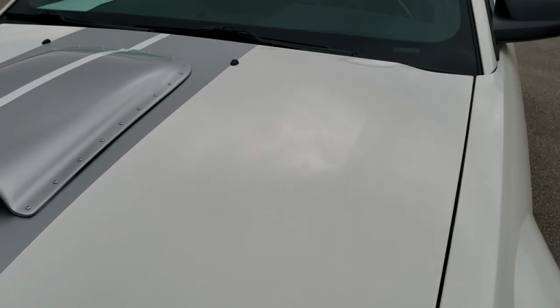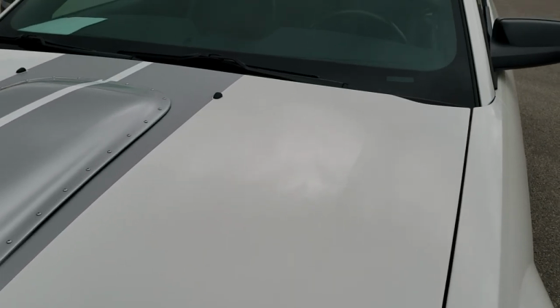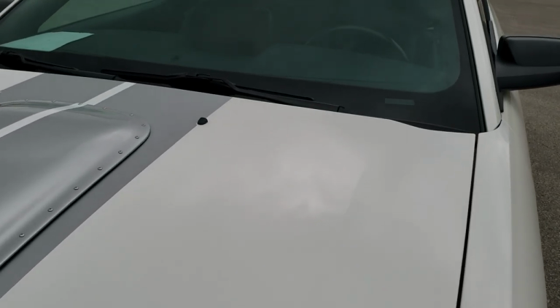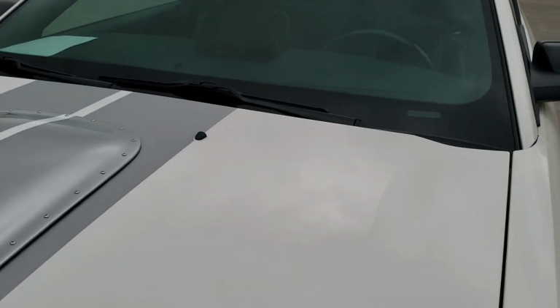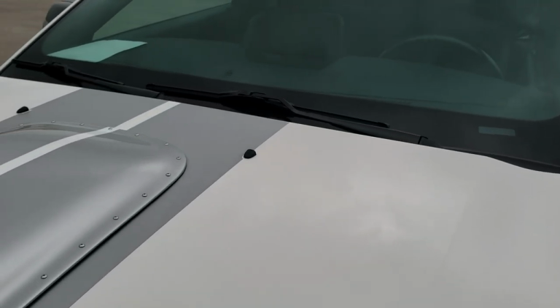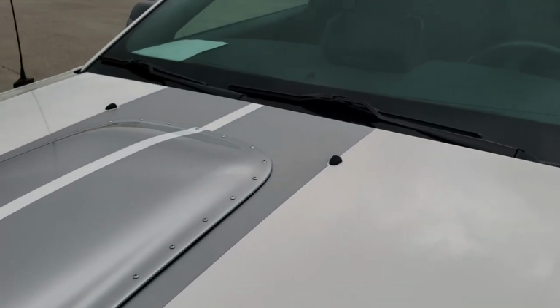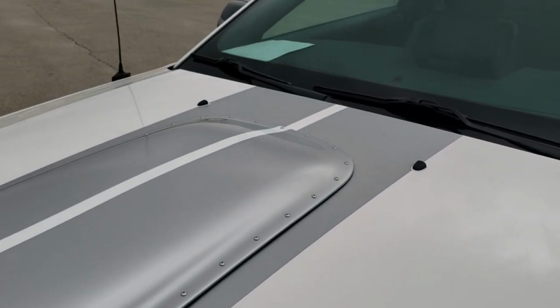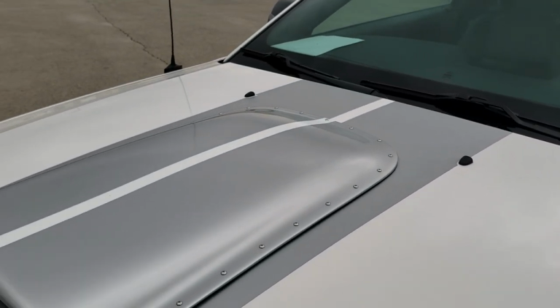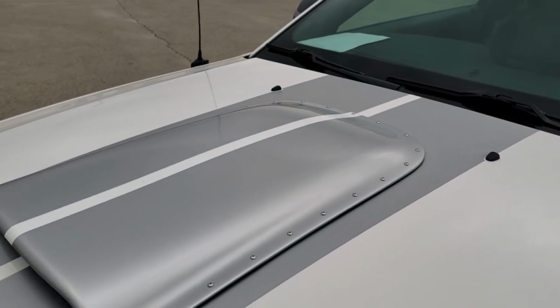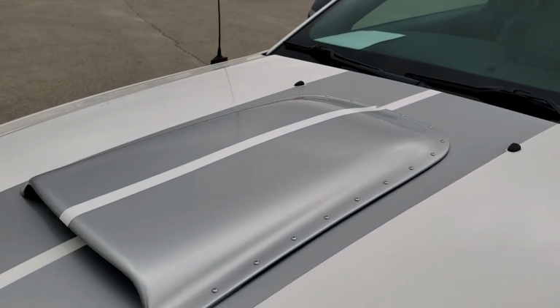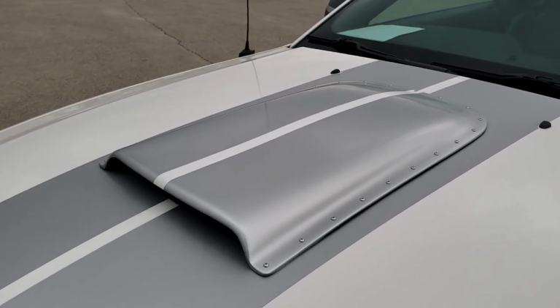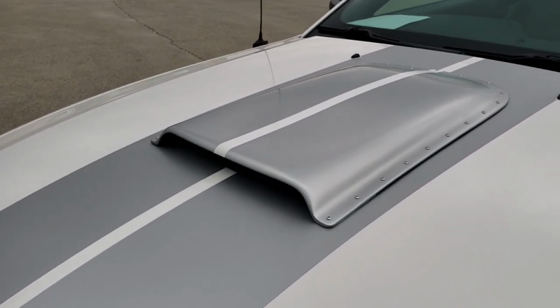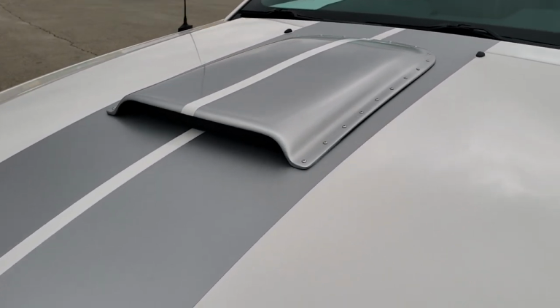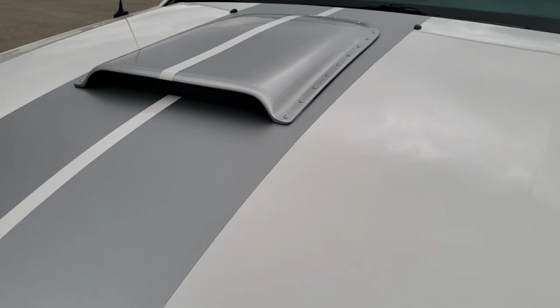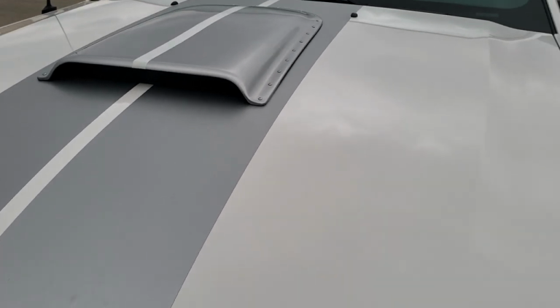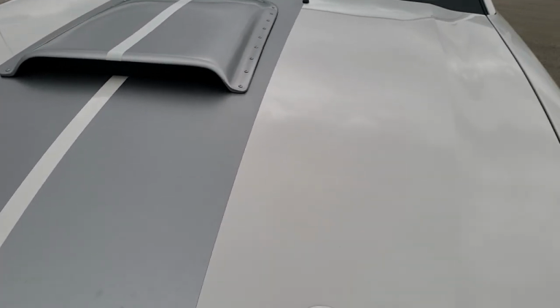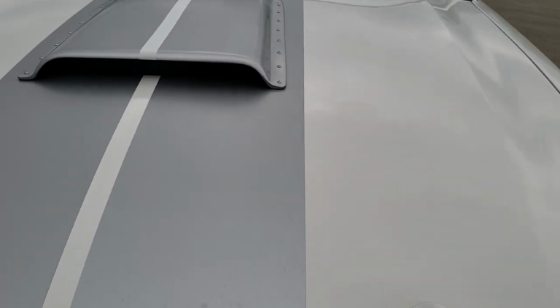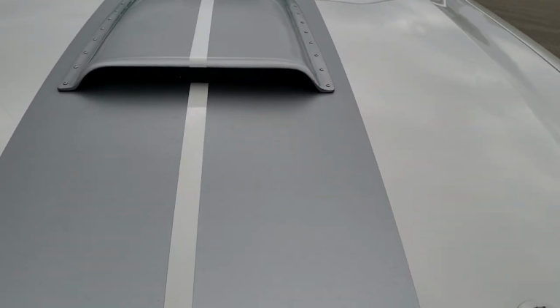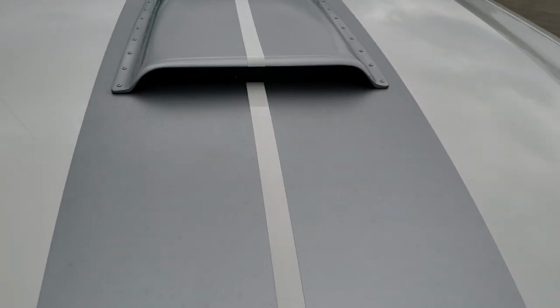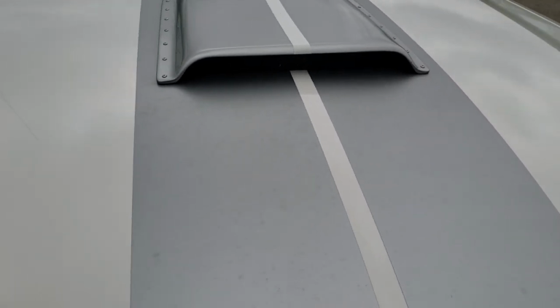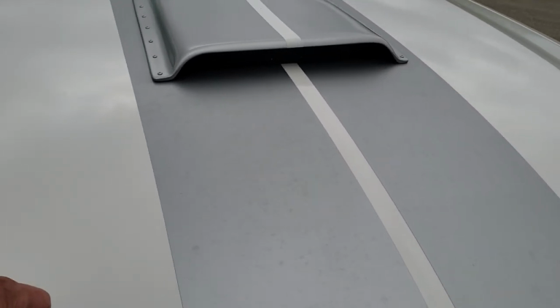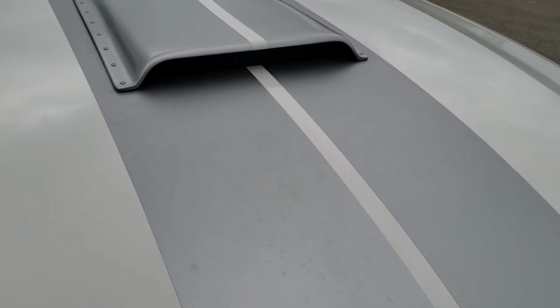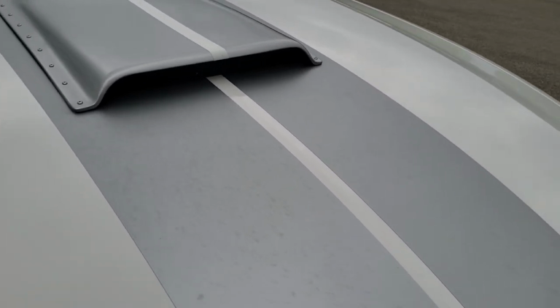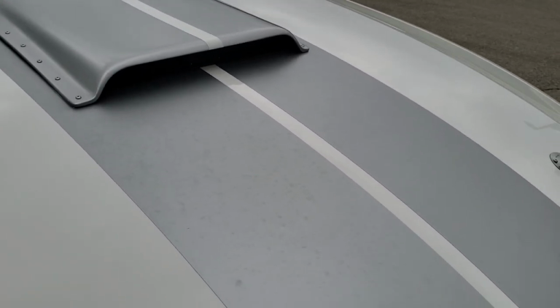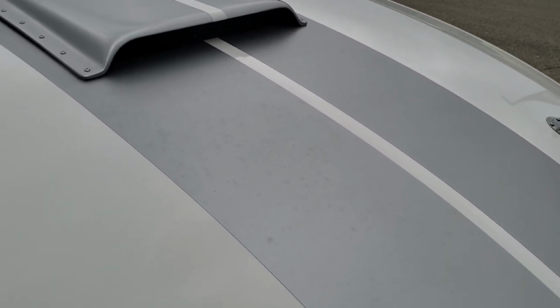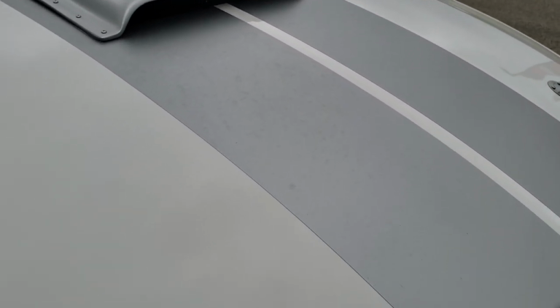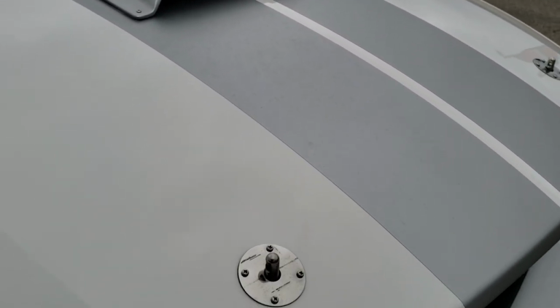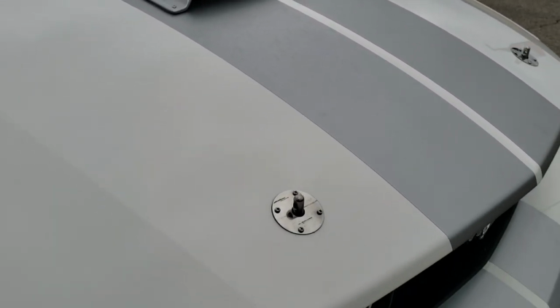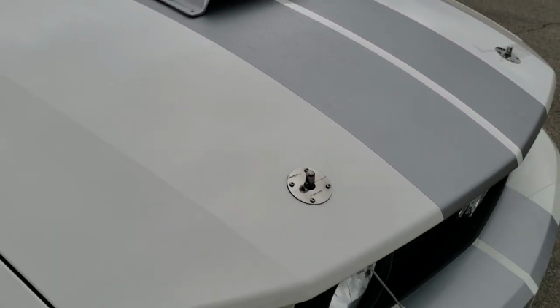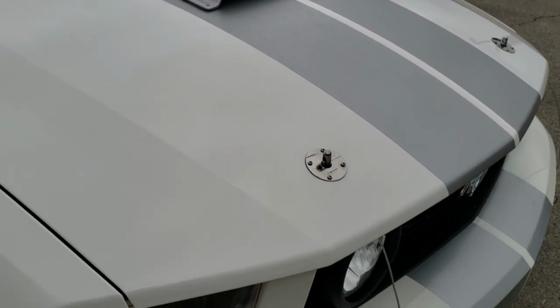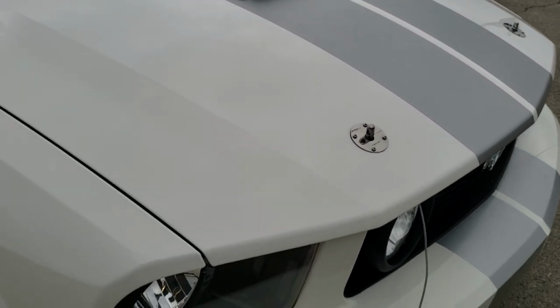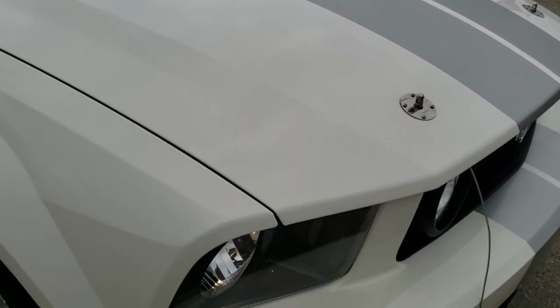Didn't see any dents or dings on the hood. I'm going to take the pins out so we can take a look at the motor in just a little bit here.